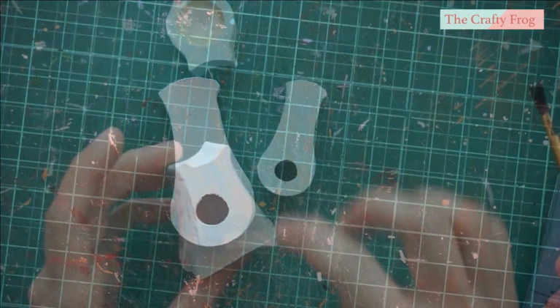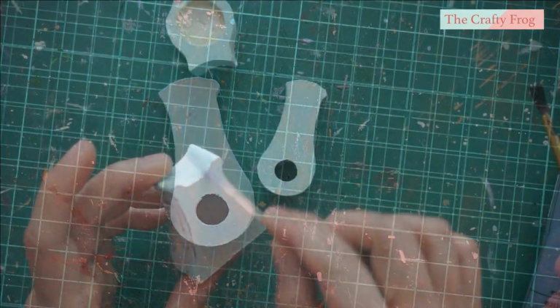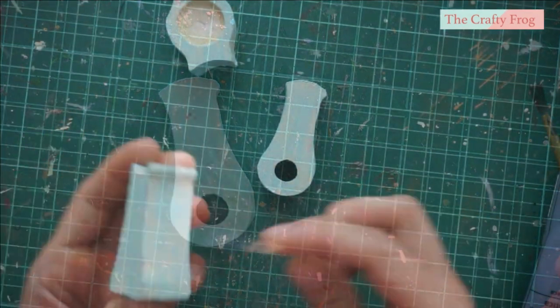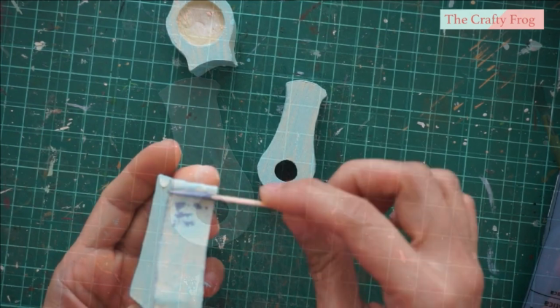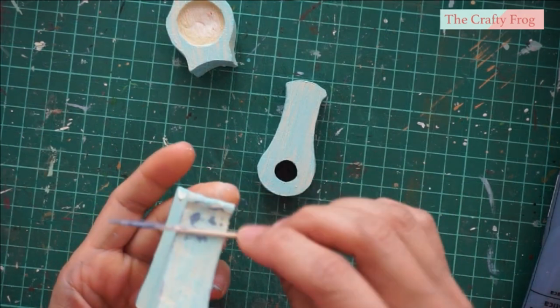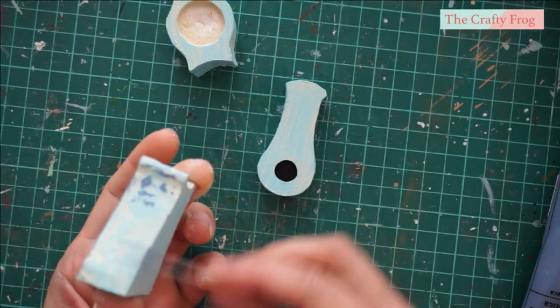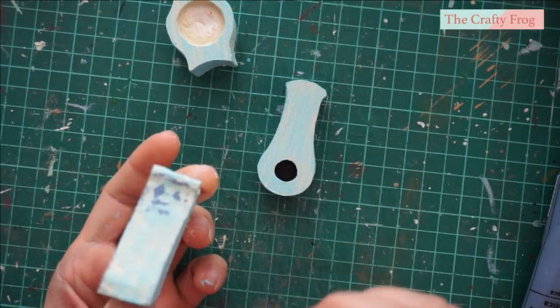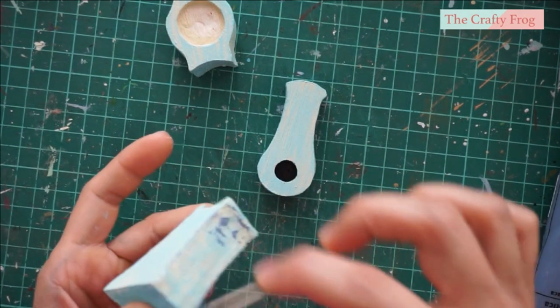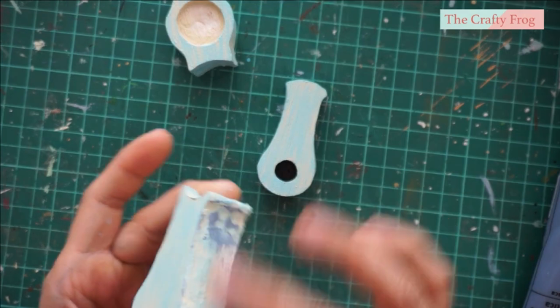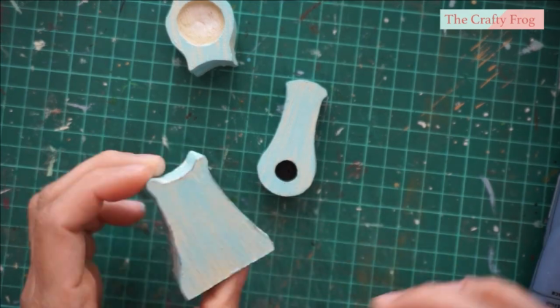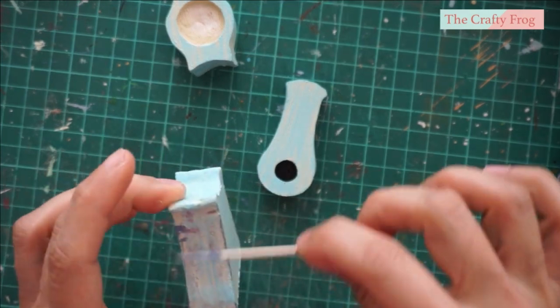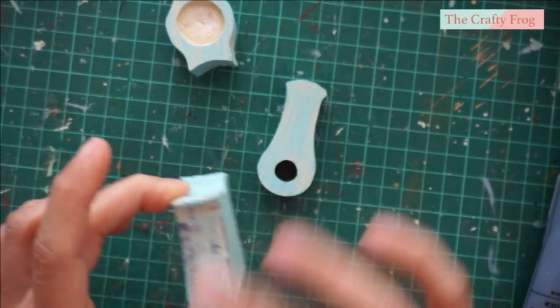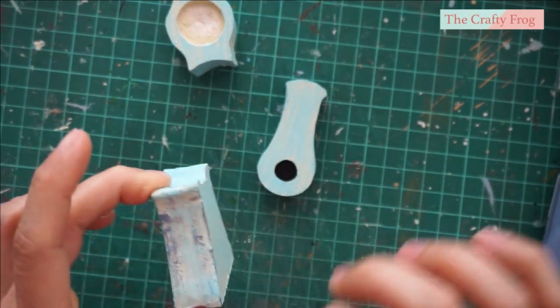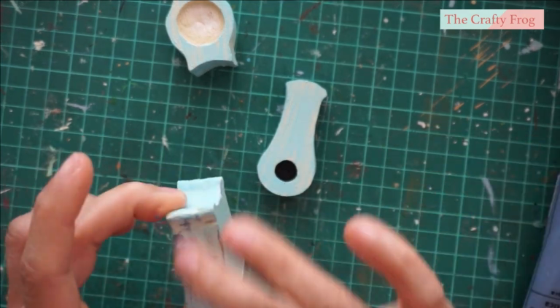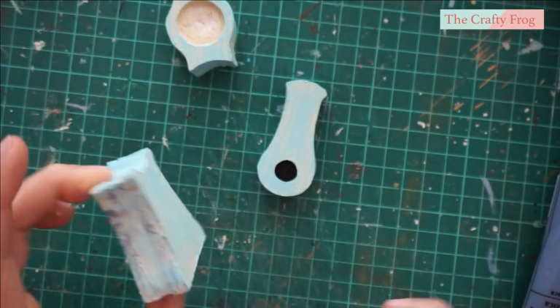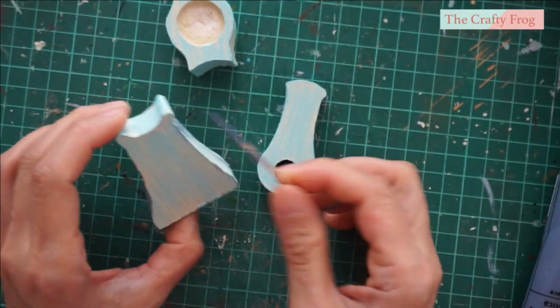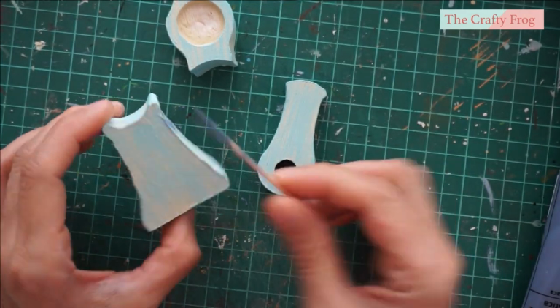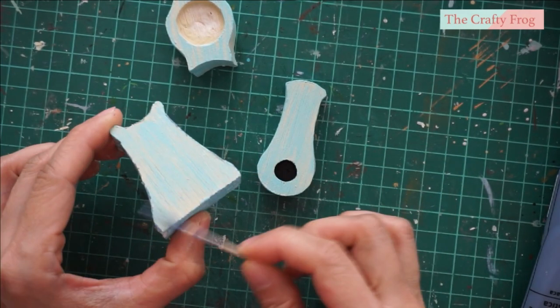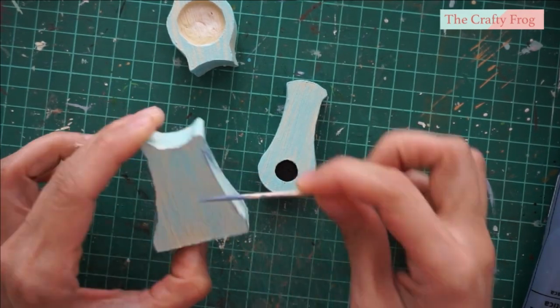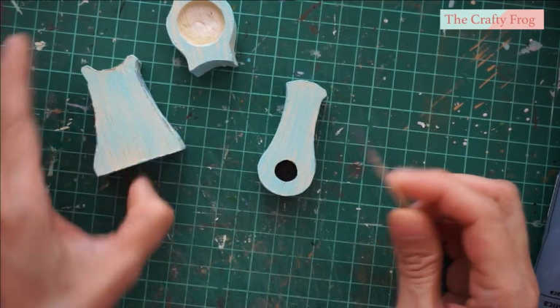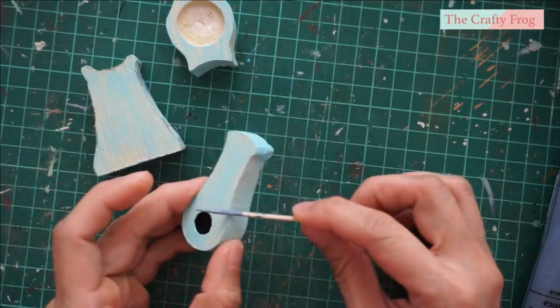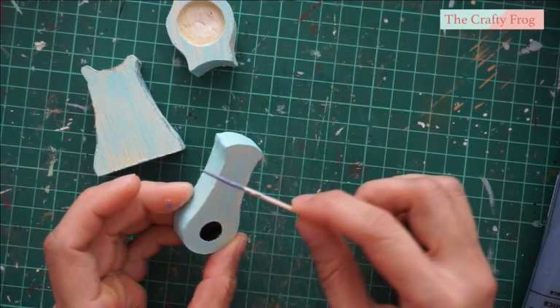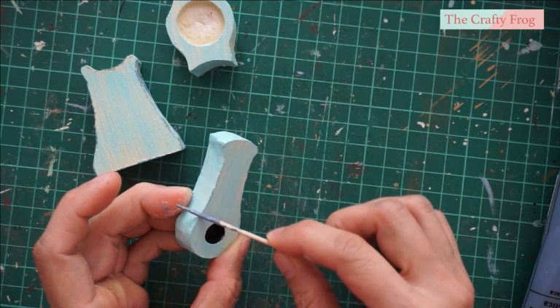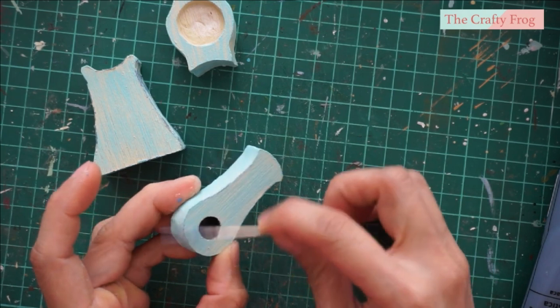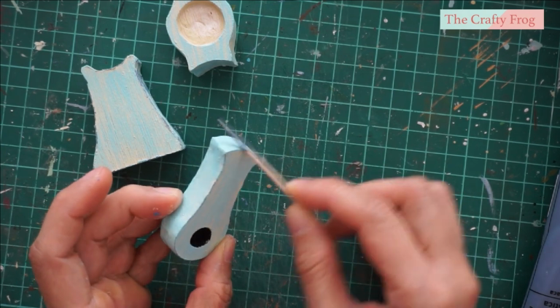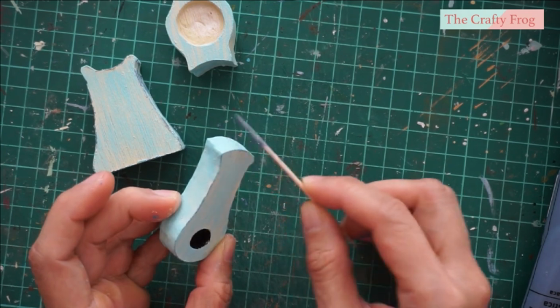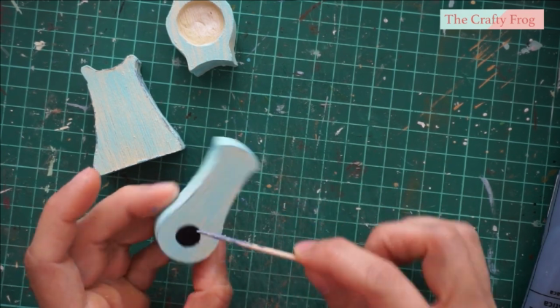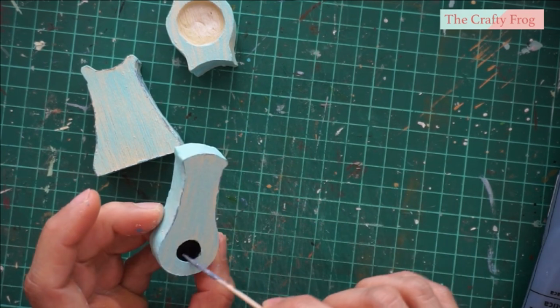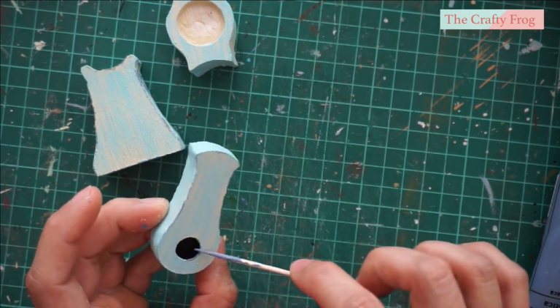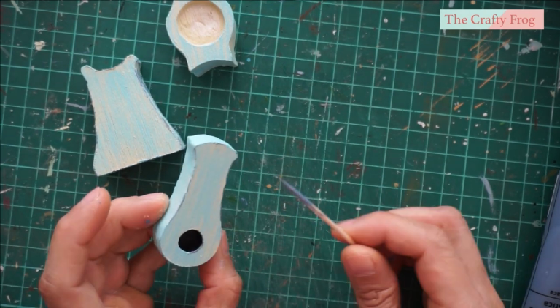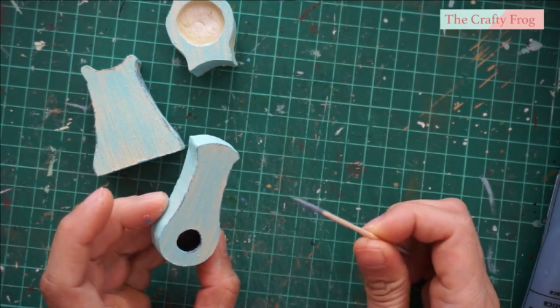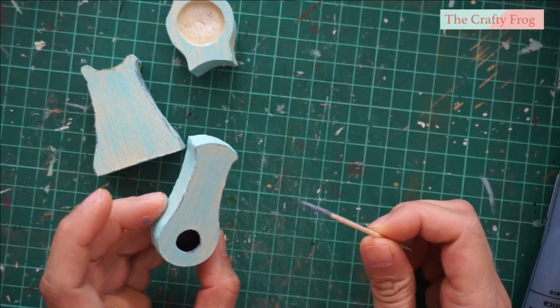To finalize the appearance of the clock, I applied gray acrylic paint on the edges and on the sides of the clock using a cocktail stick.